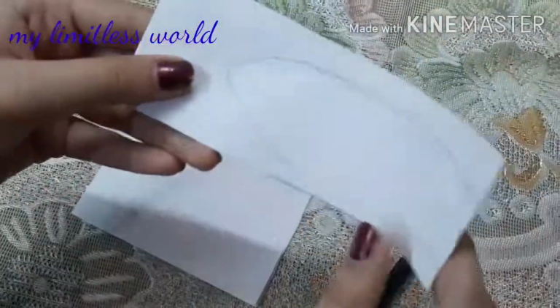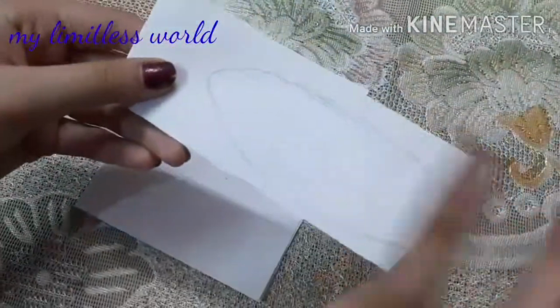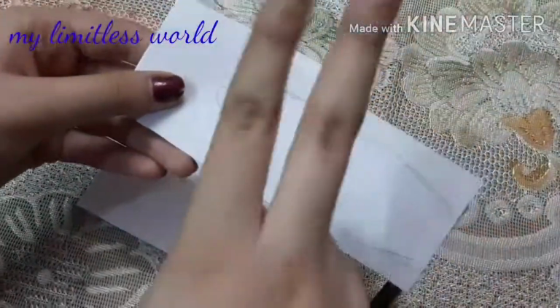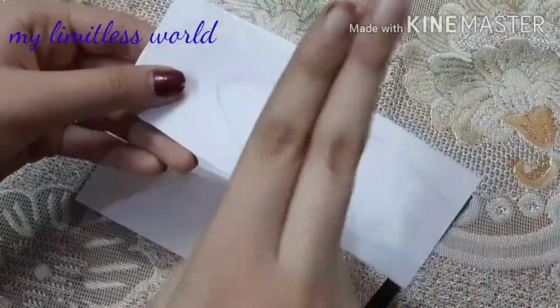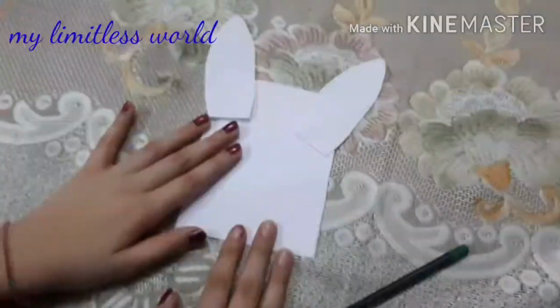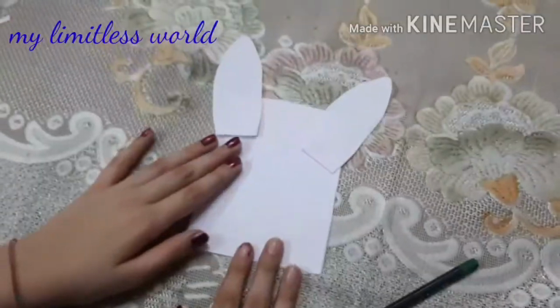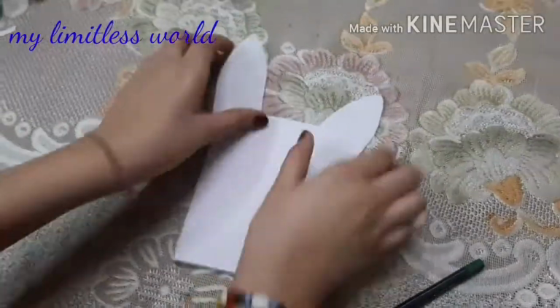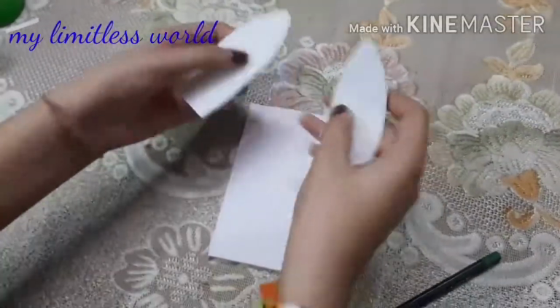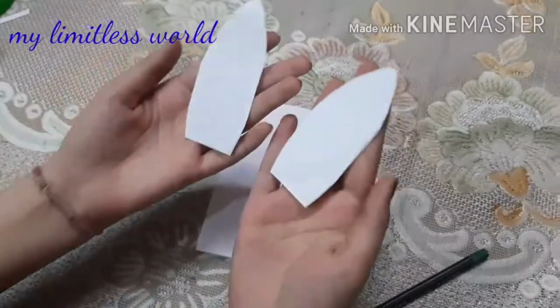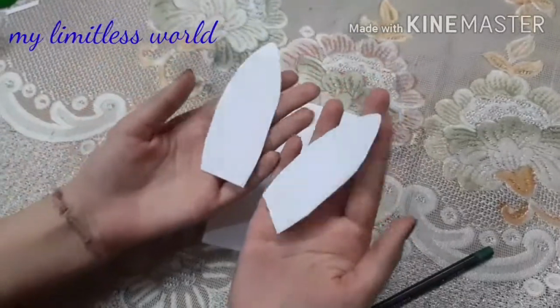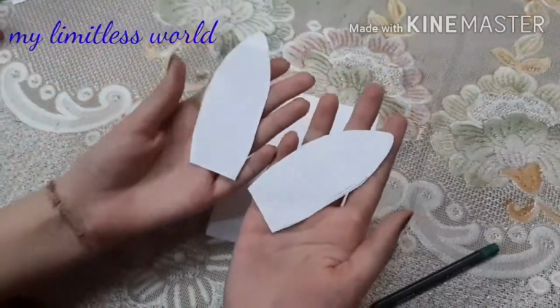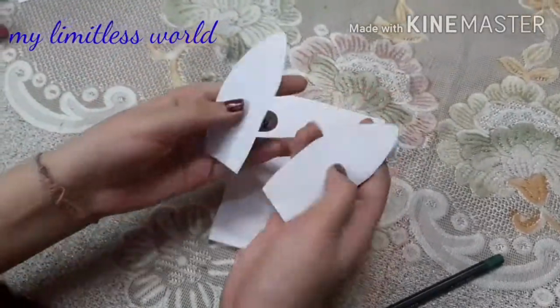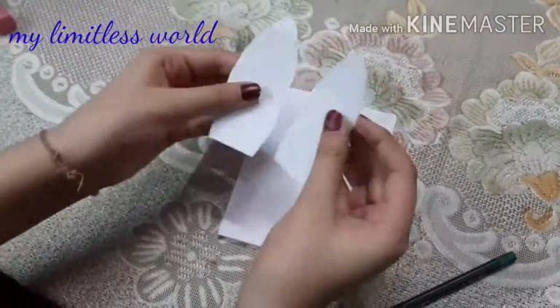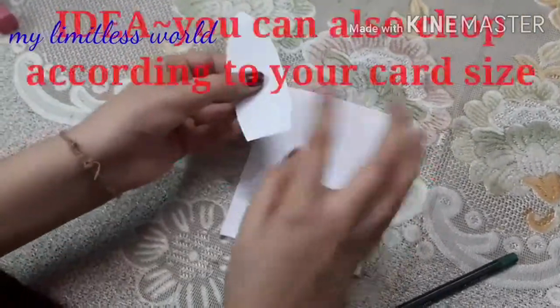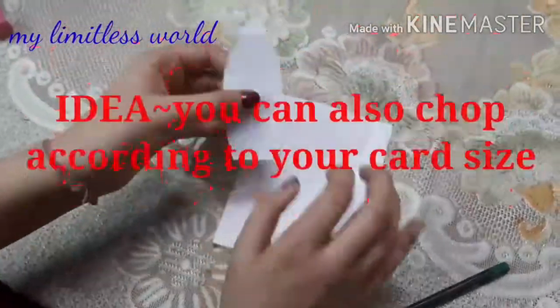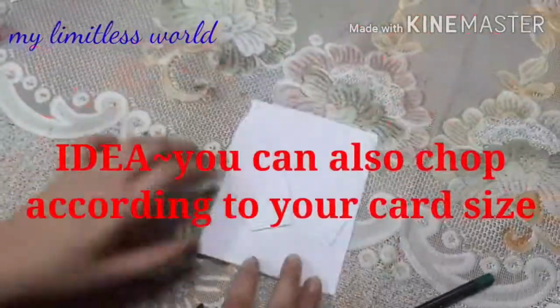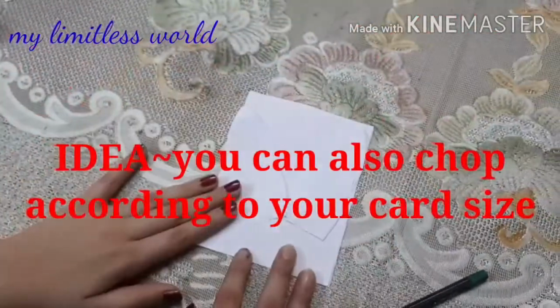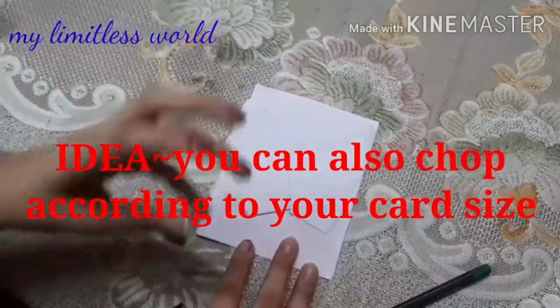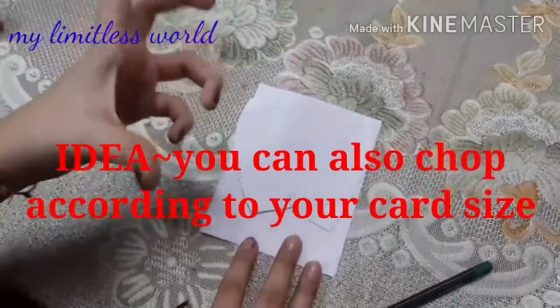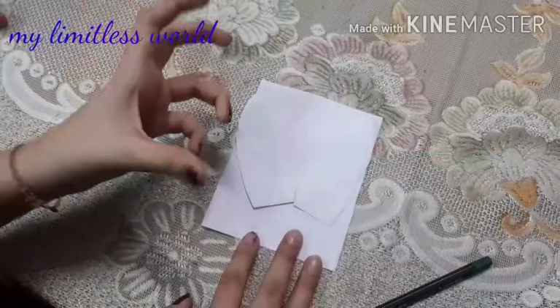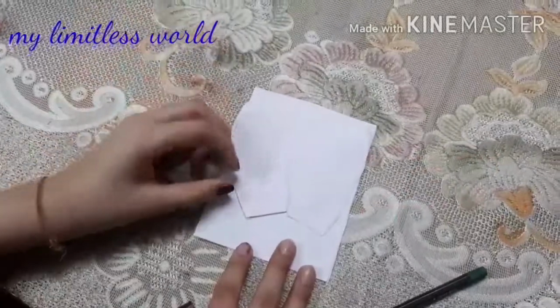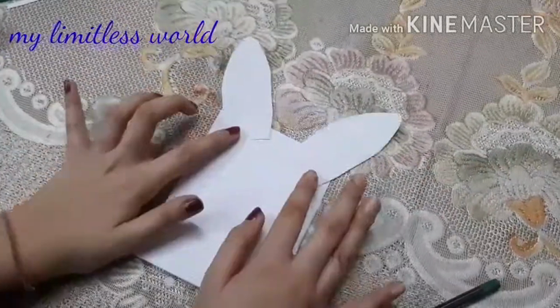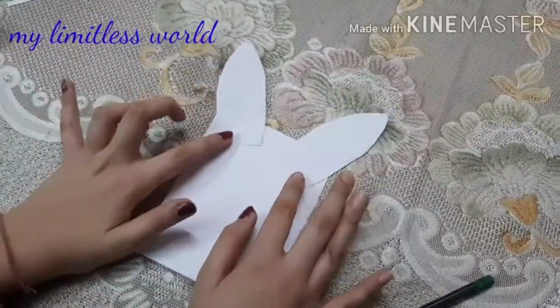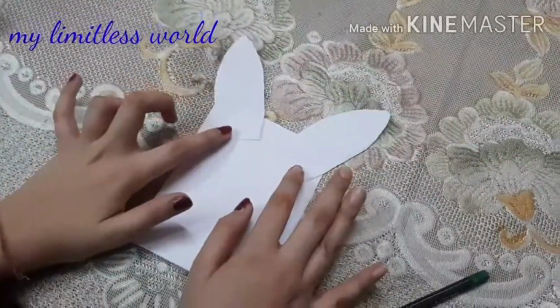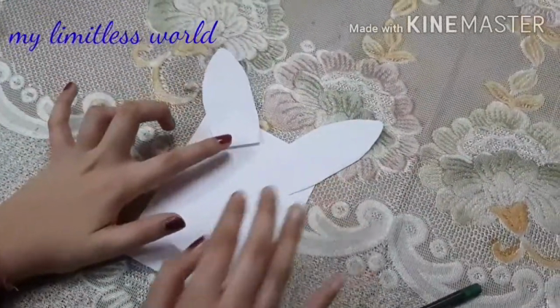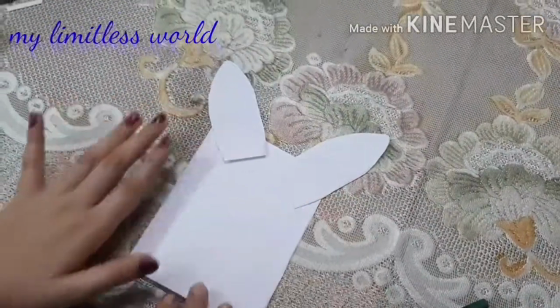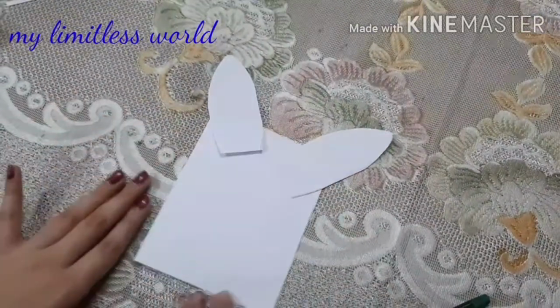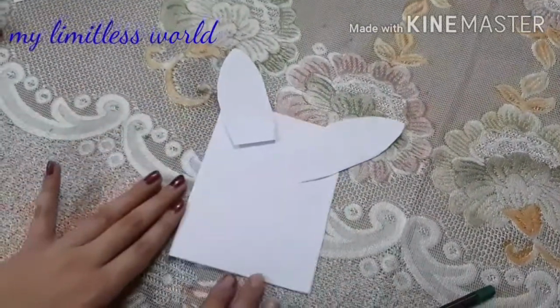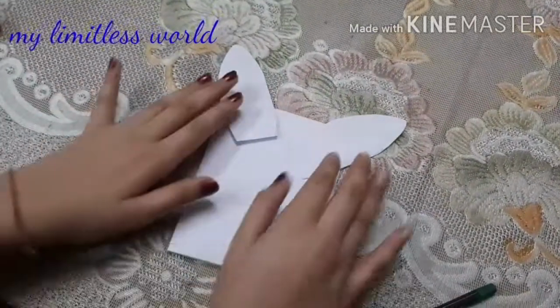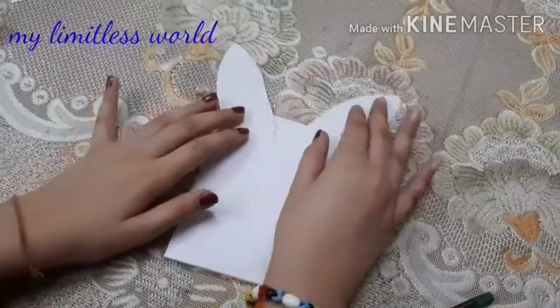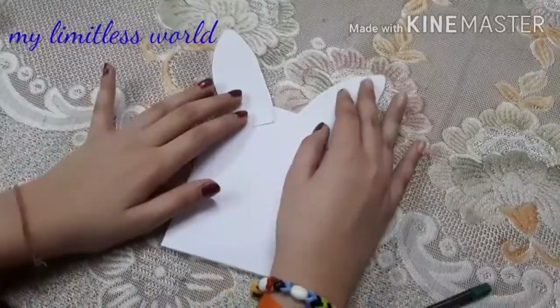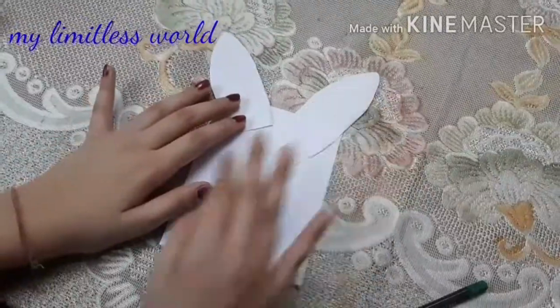You can see I have lightly drawn the bunny ear shape and now I will cut it. I have my ears now. I trimmed them from the bottom because they were a little too big for the card. I will be sticking them like this so that it can resemble the right shape.